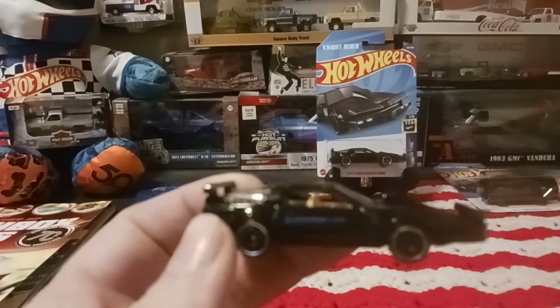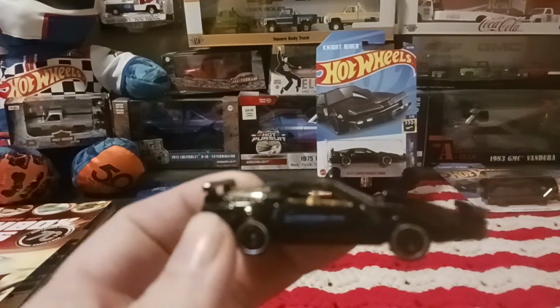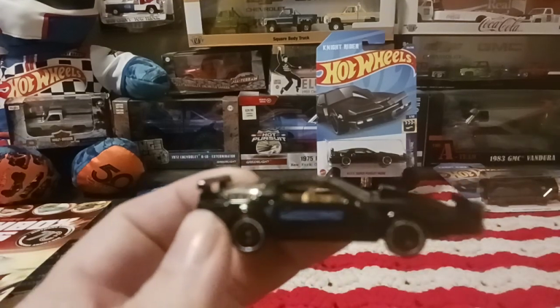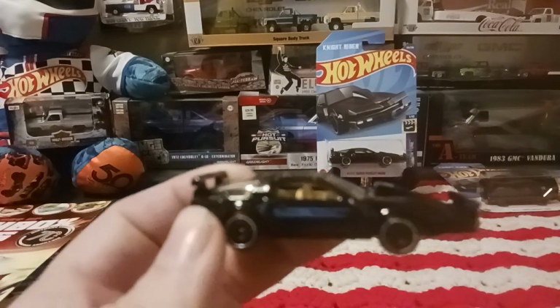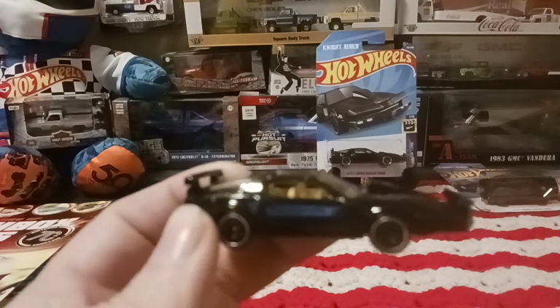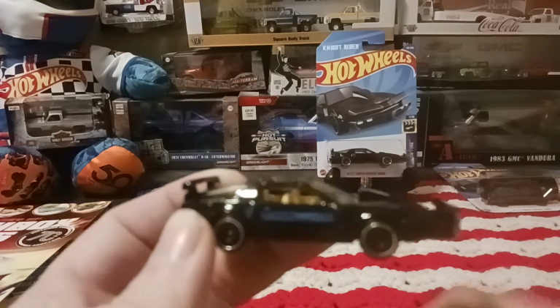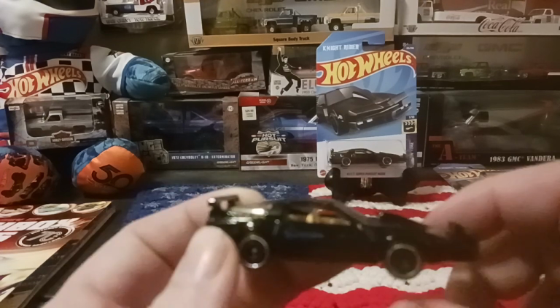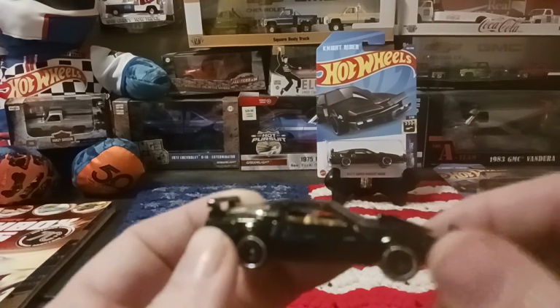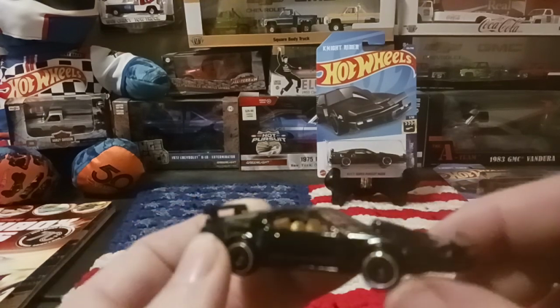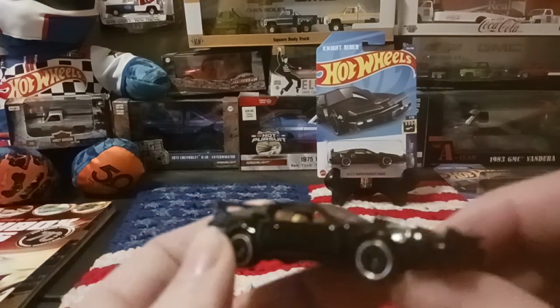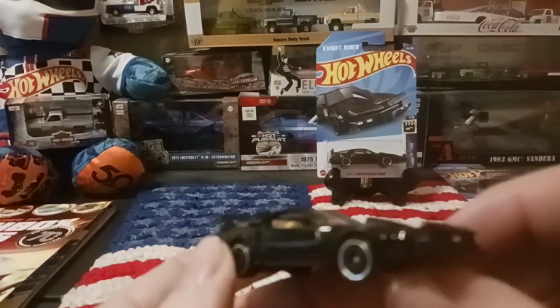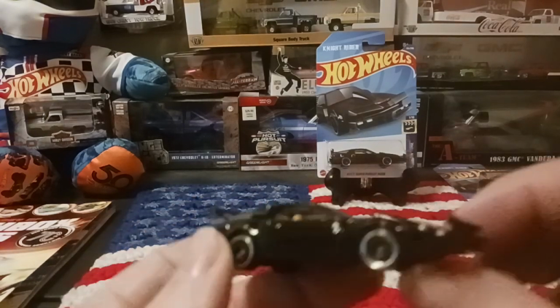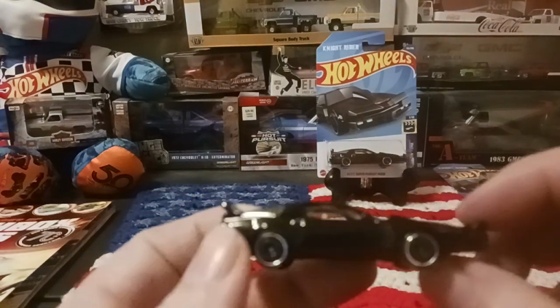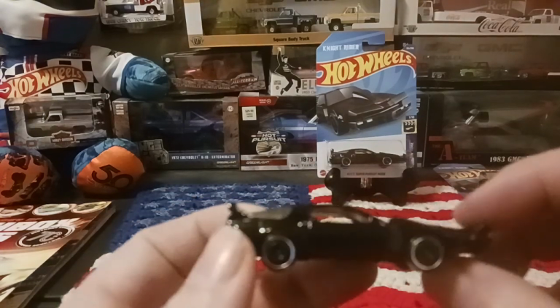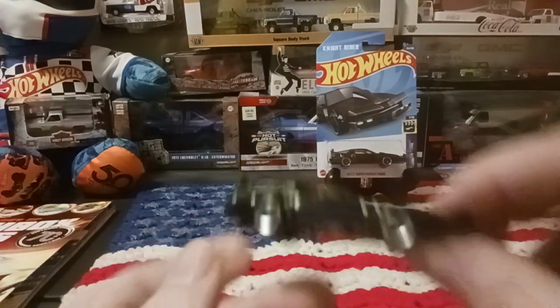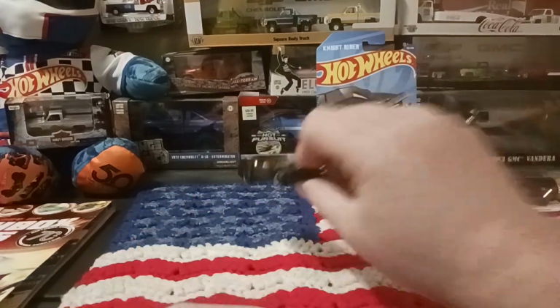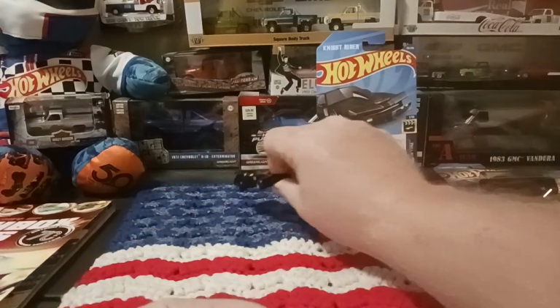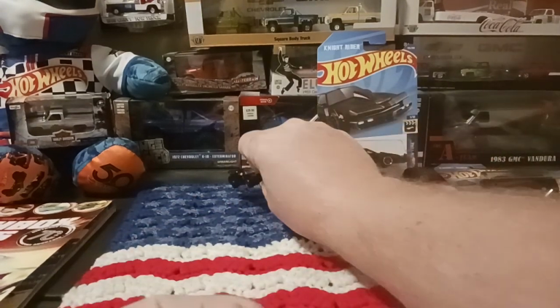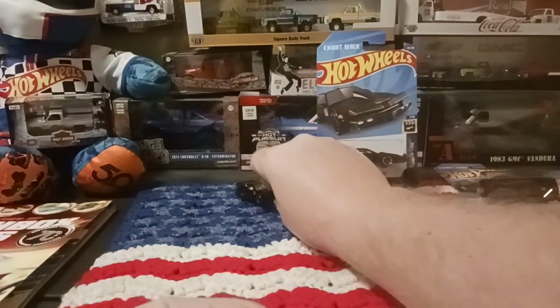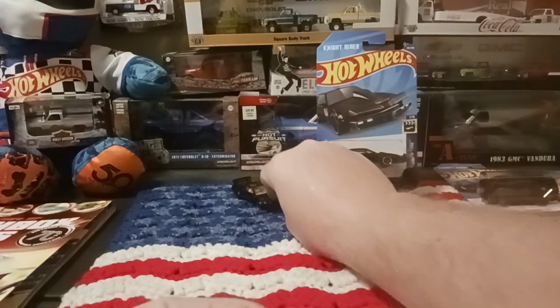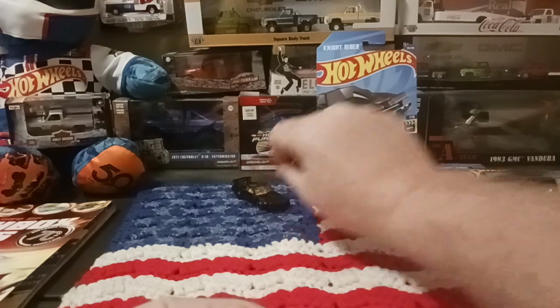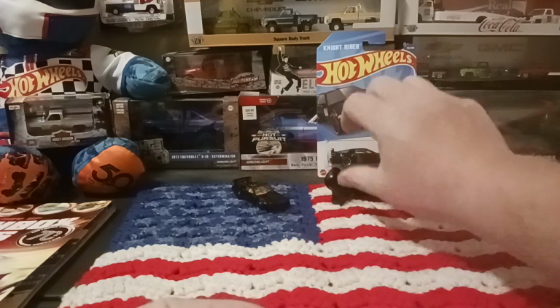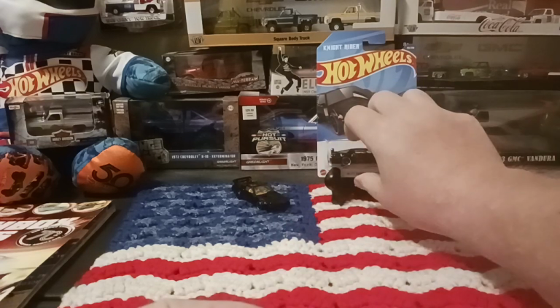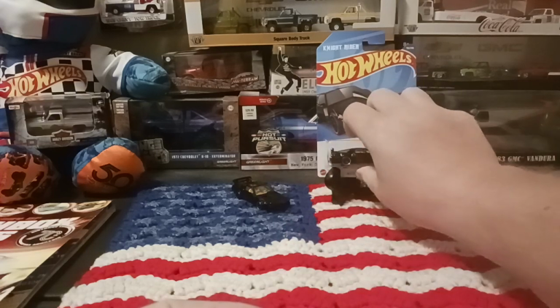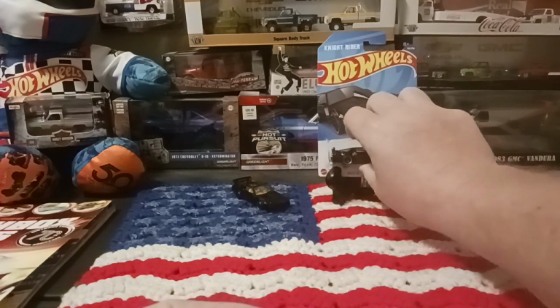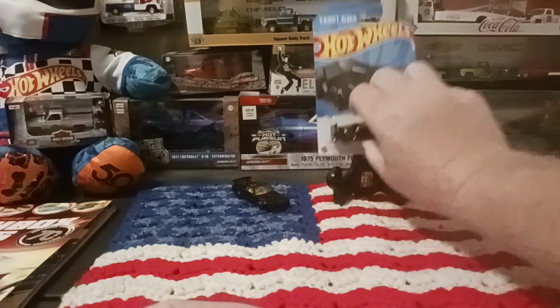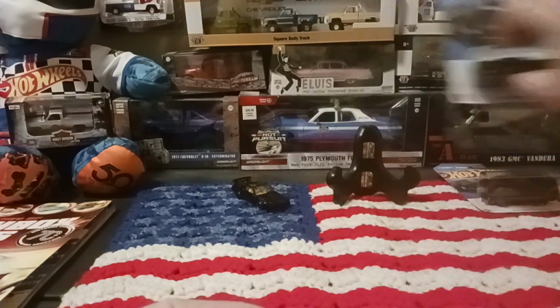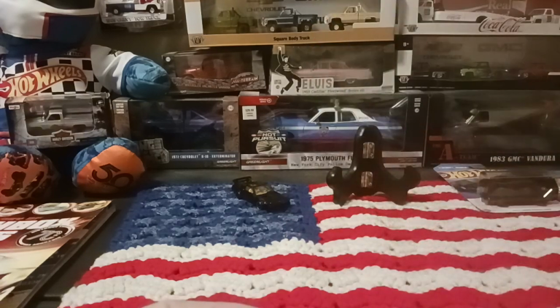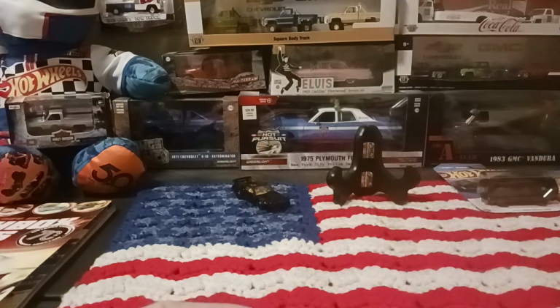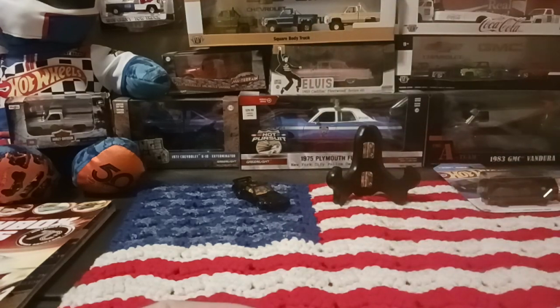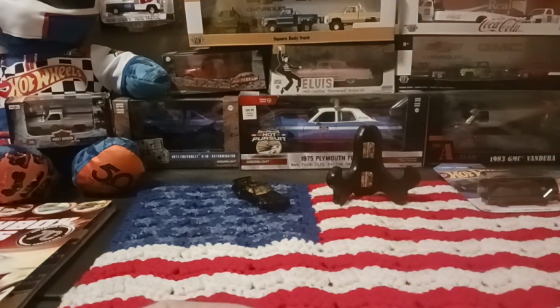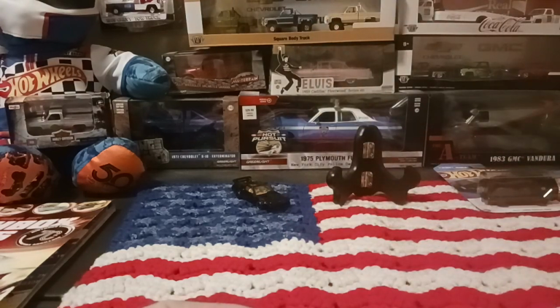That's the Super Pursuit KITT car in the mainlines. We'll set that one back over here.